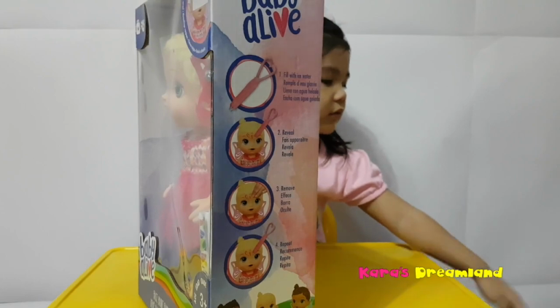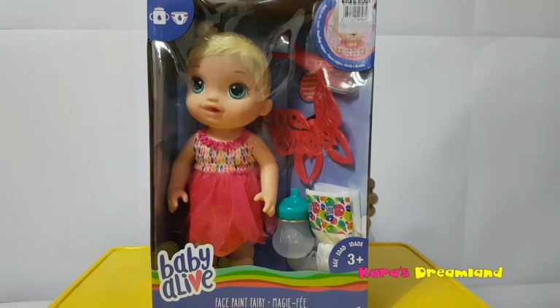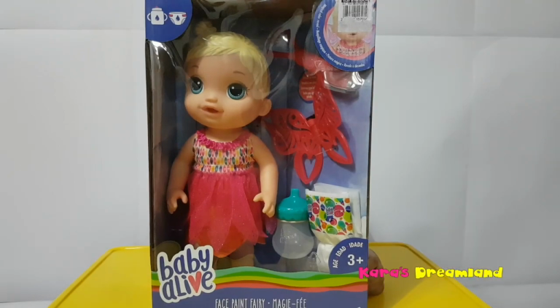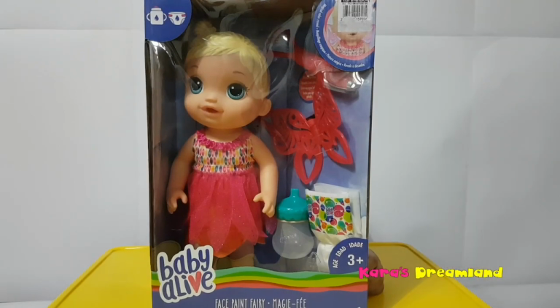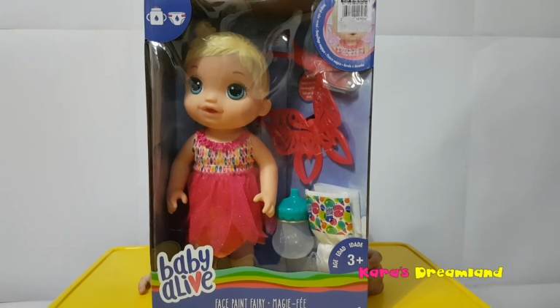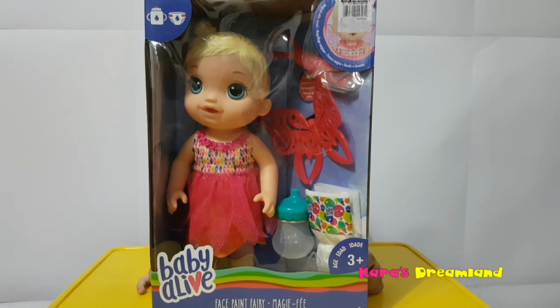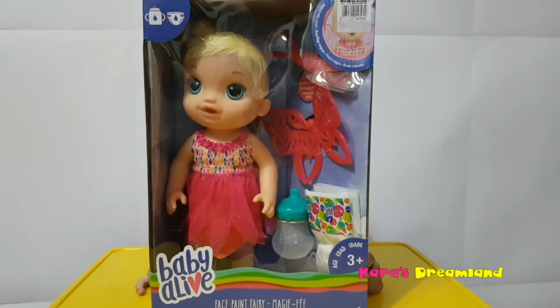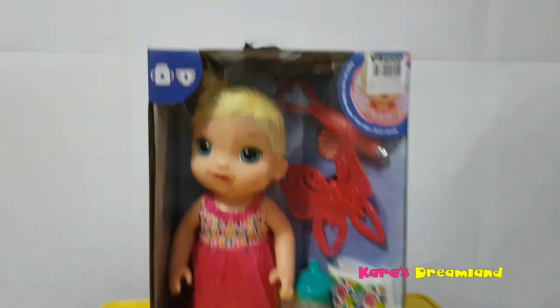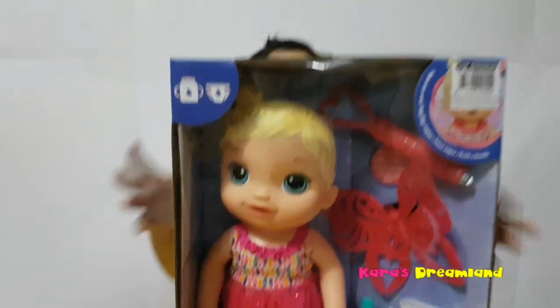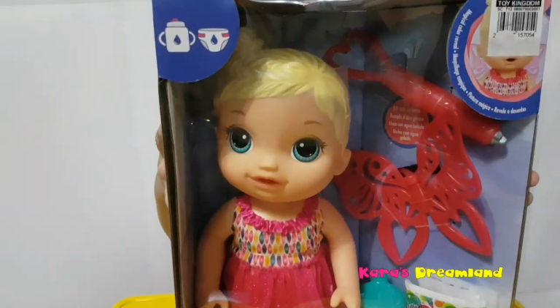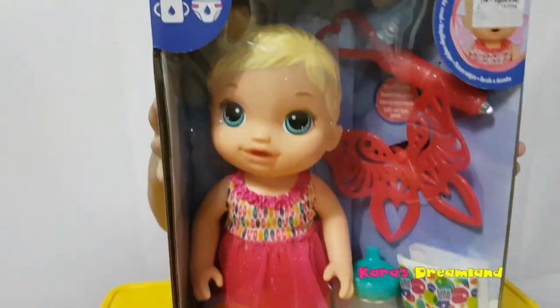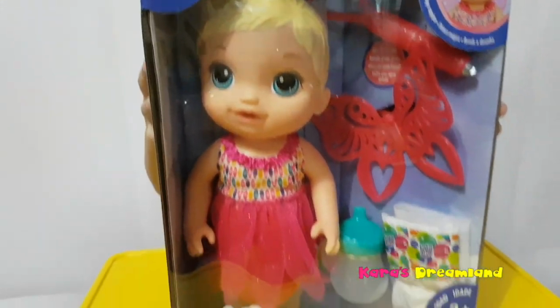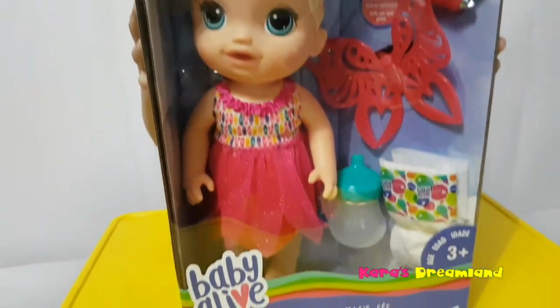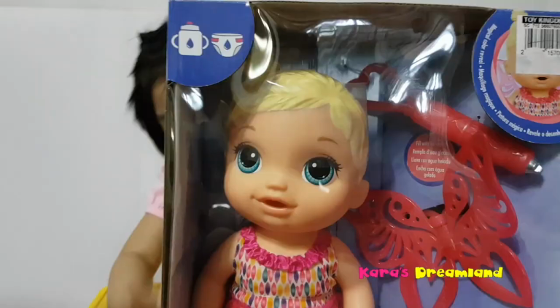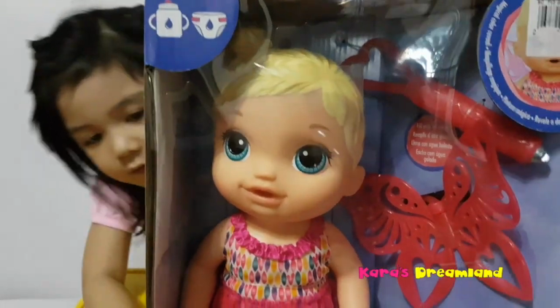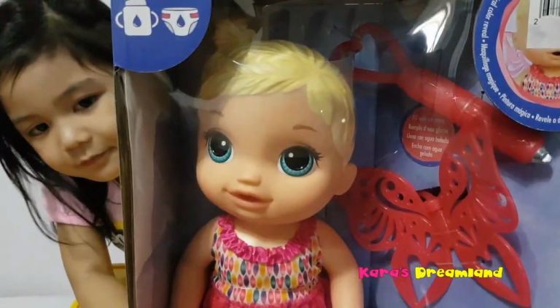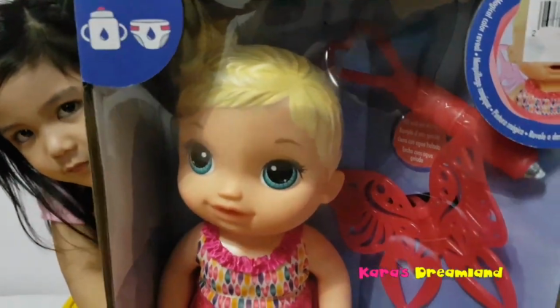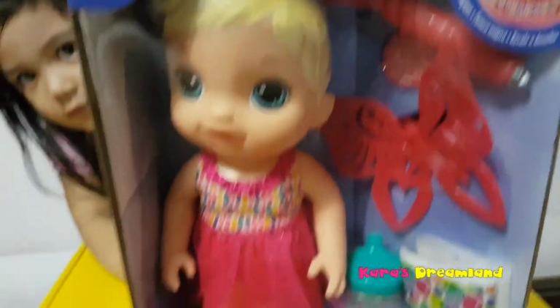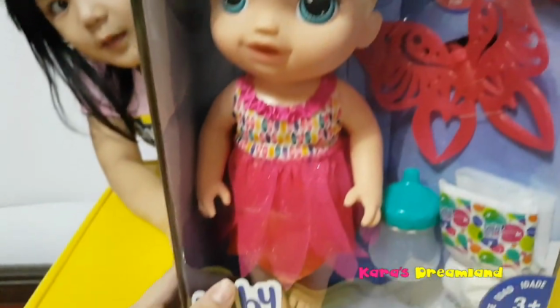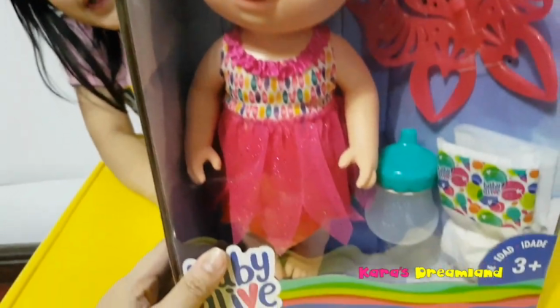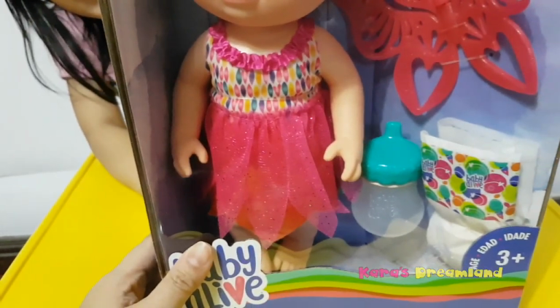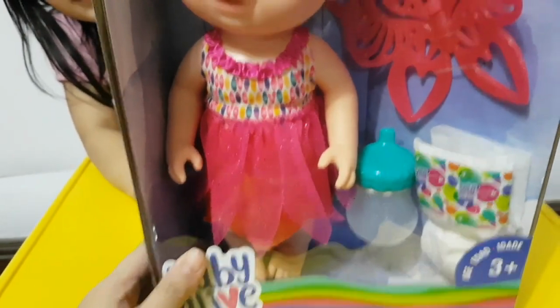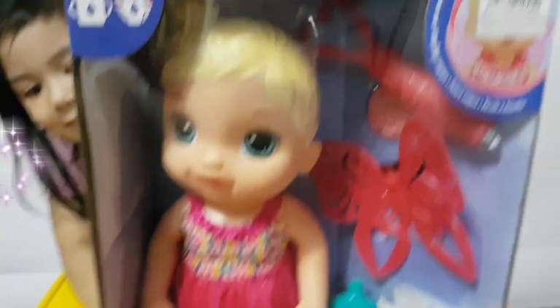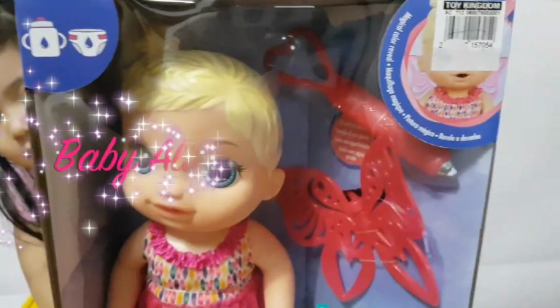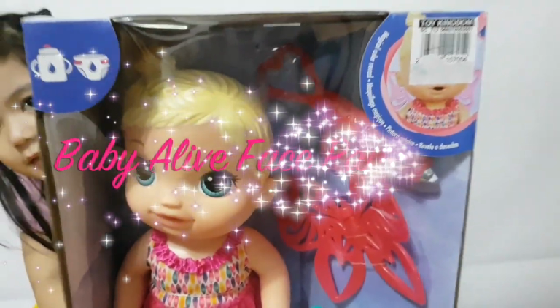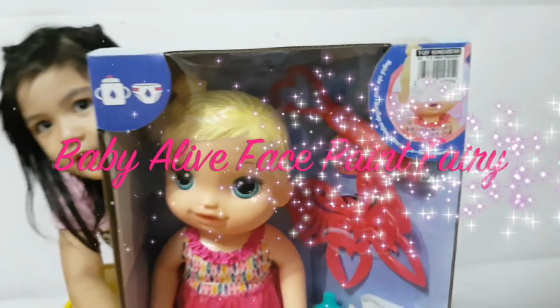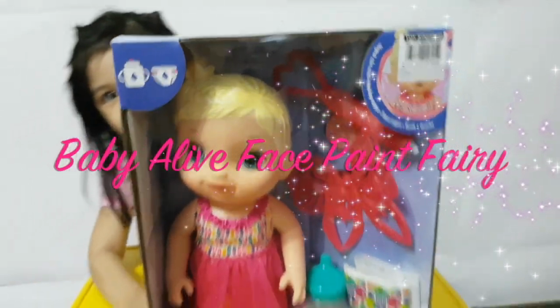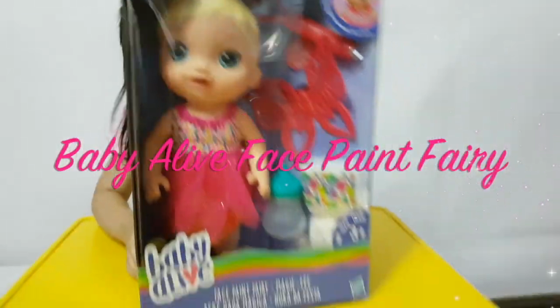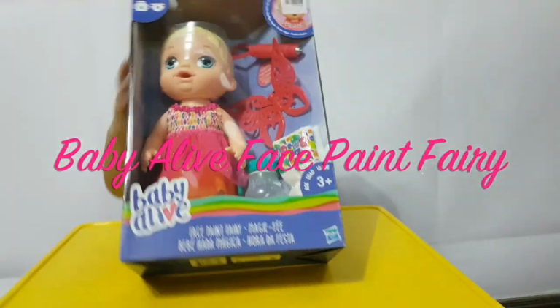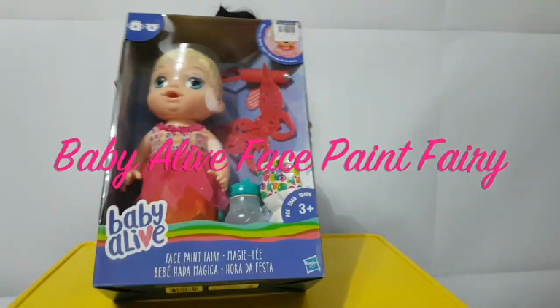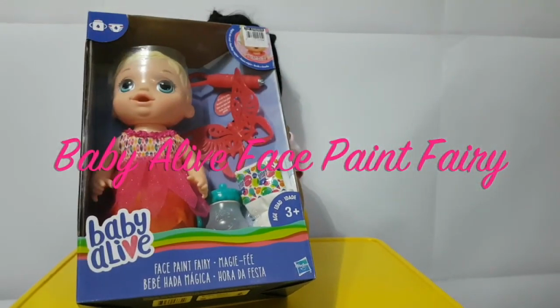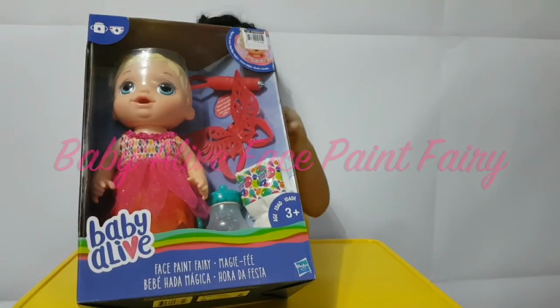Wow! Can we open it? Sure! It's a... Baby! Baby Alive Fairy with butterfly wings!